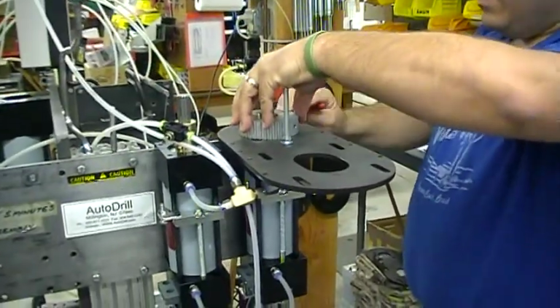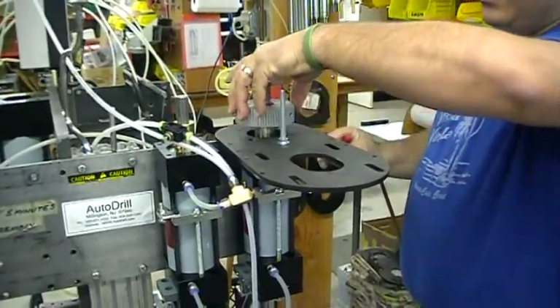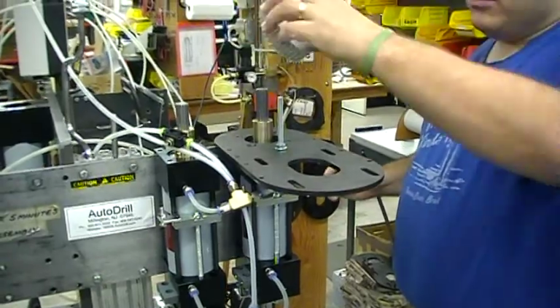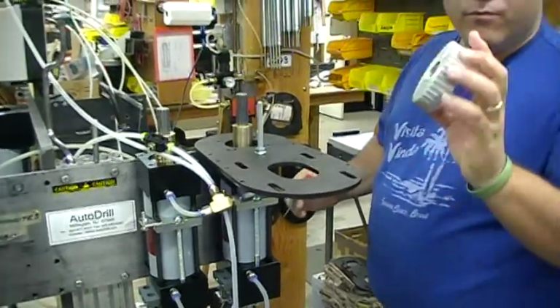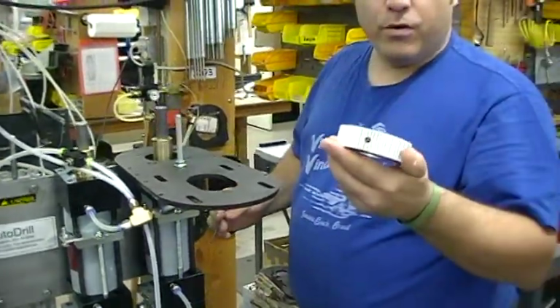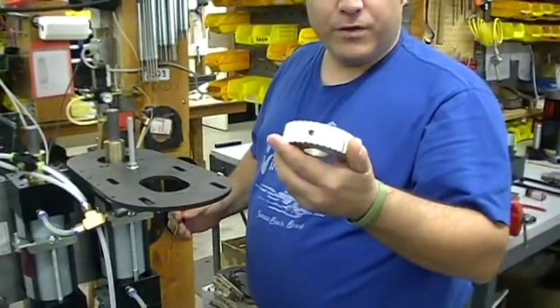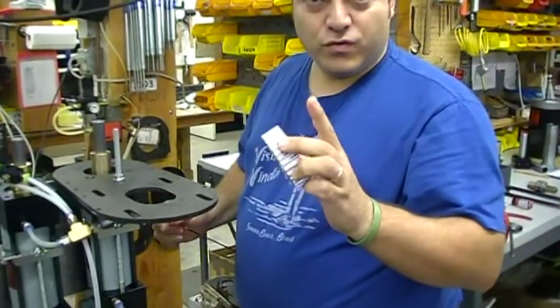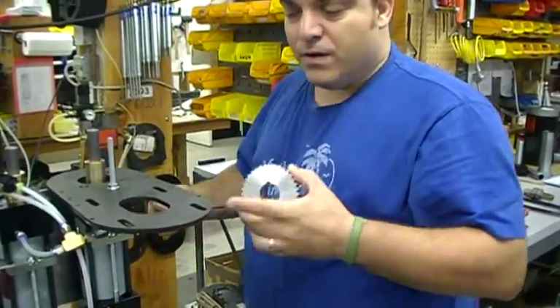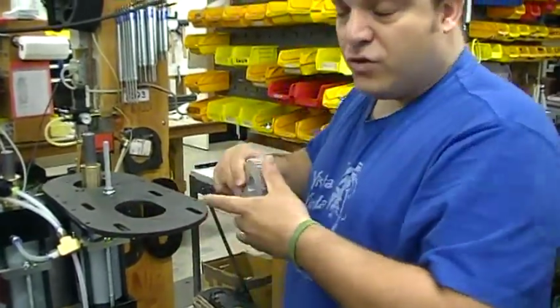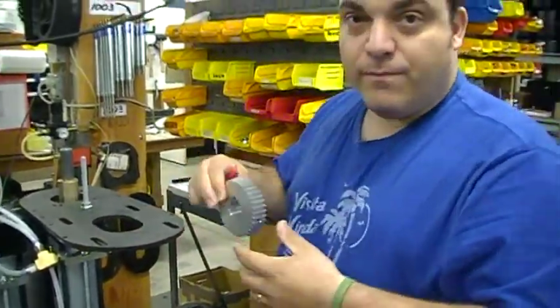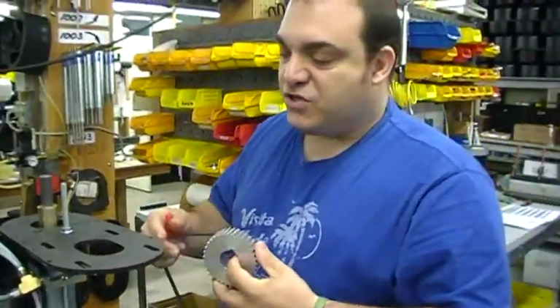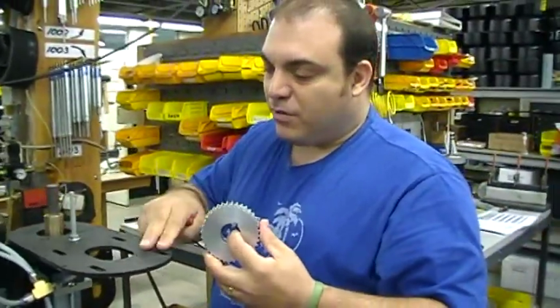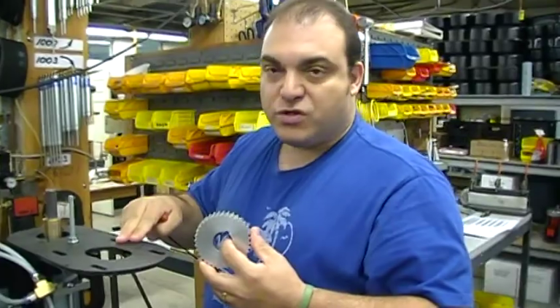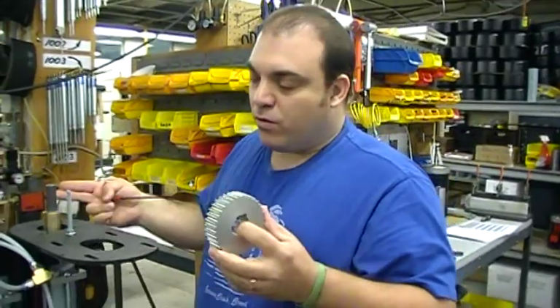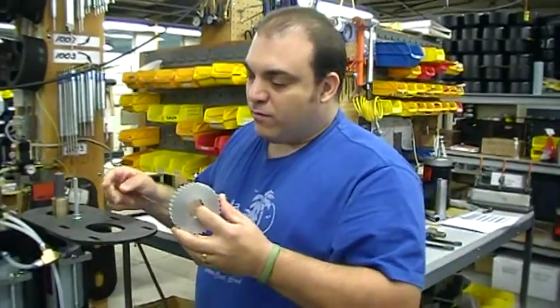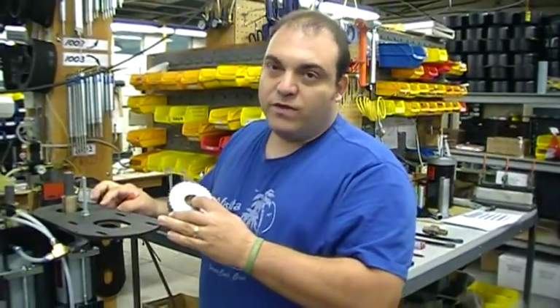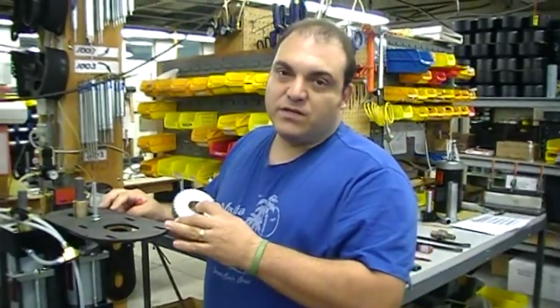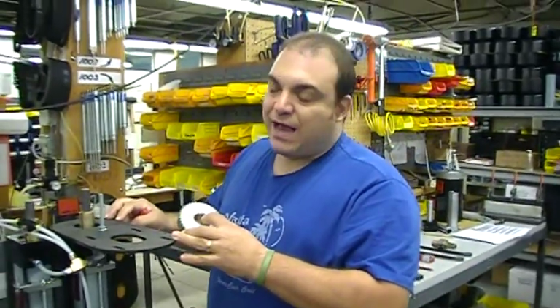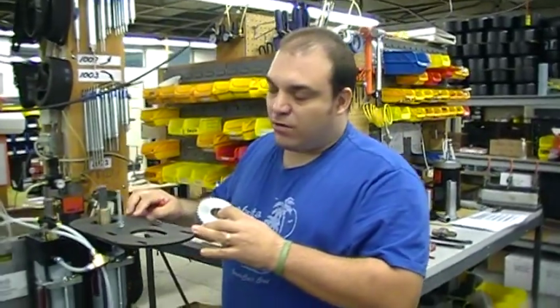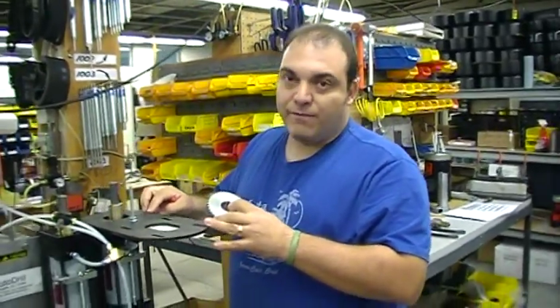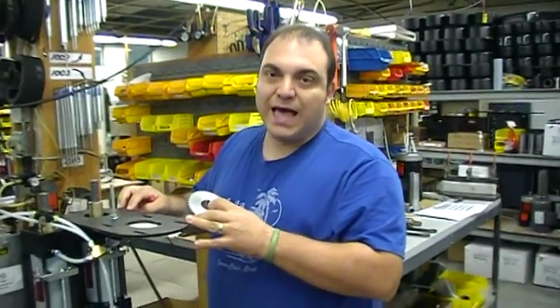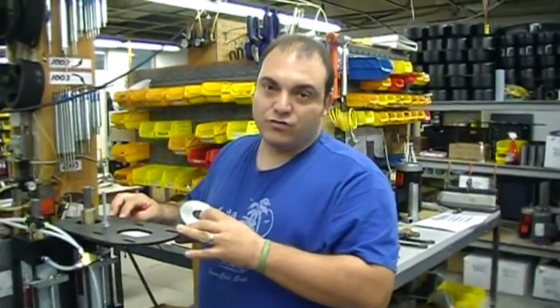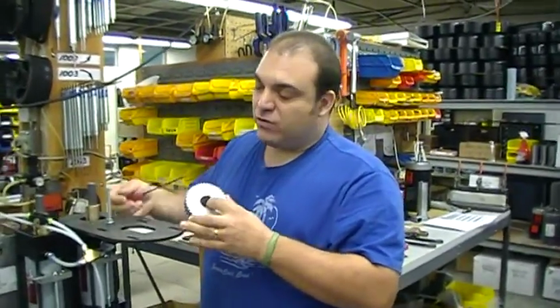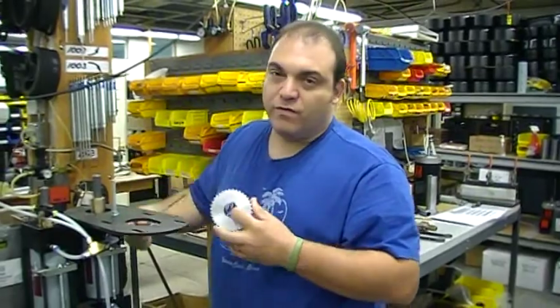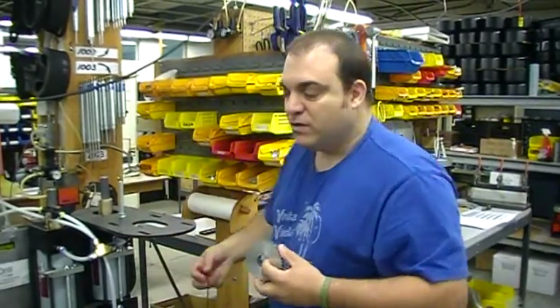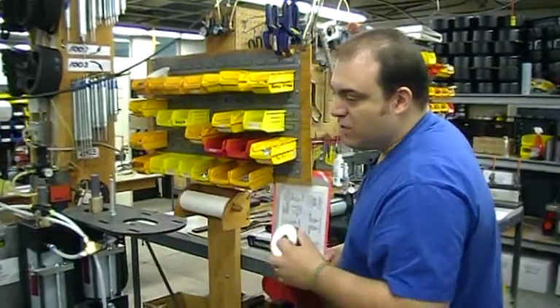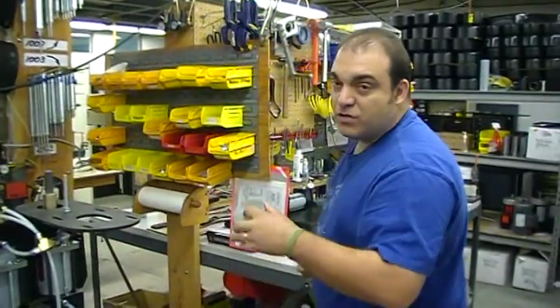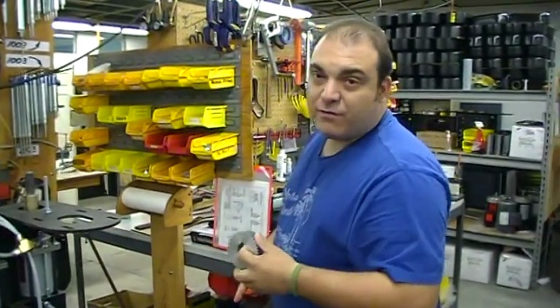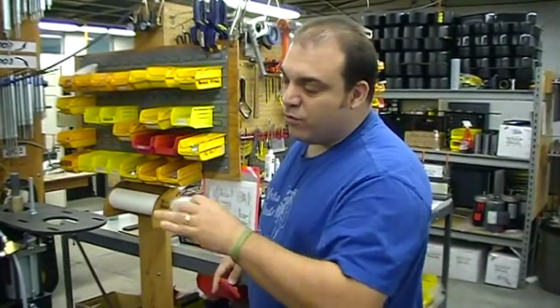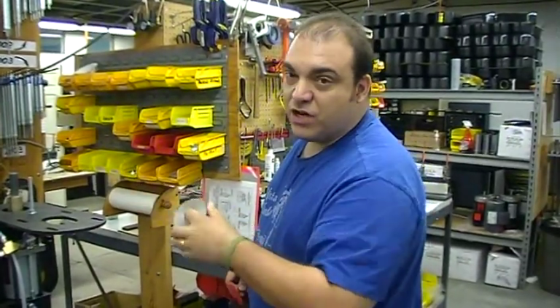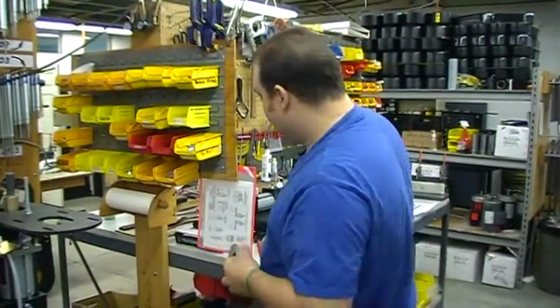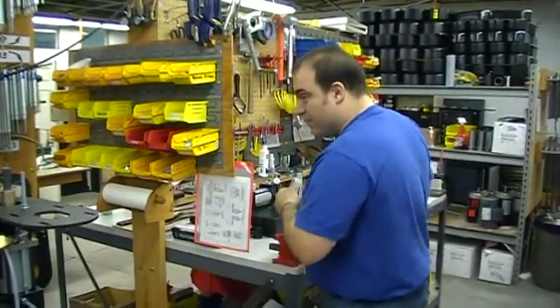This should allow you to remove the pulley from the Auto Drill. You'll already be at this step — you'll have loosened the motor, removed the slack or made slack in the drive belt, and removed the belt. The motor does not have to be removed, just the cover and the belt.